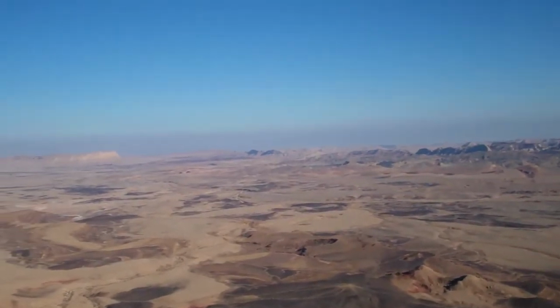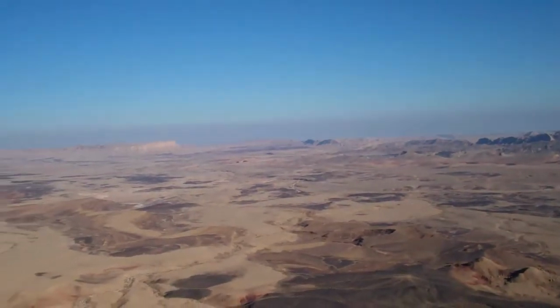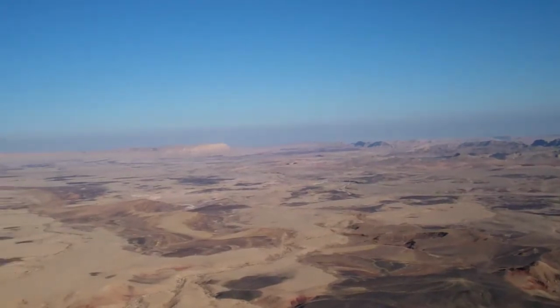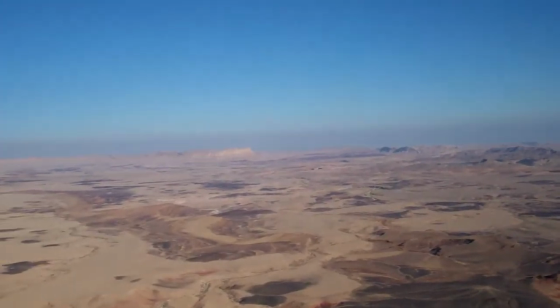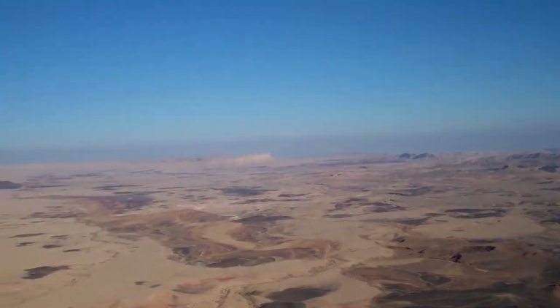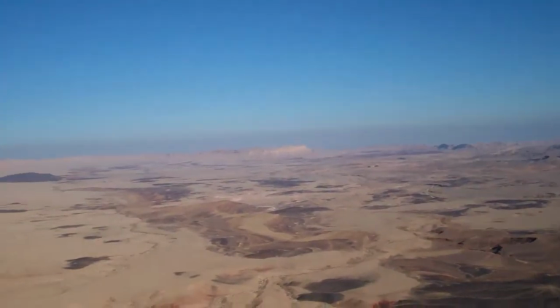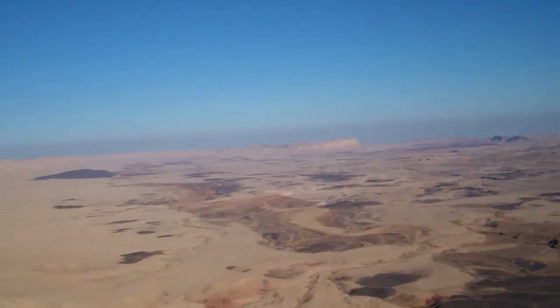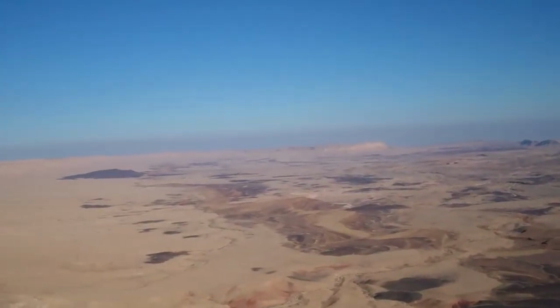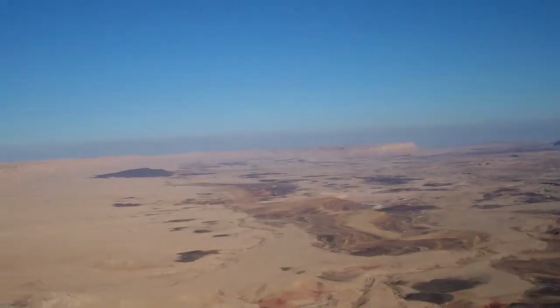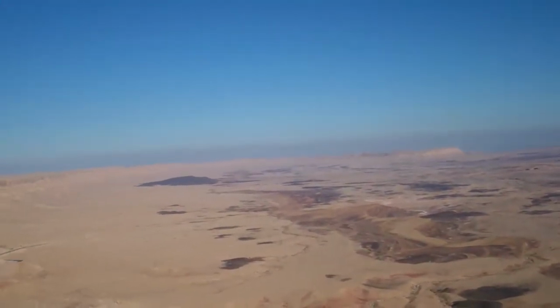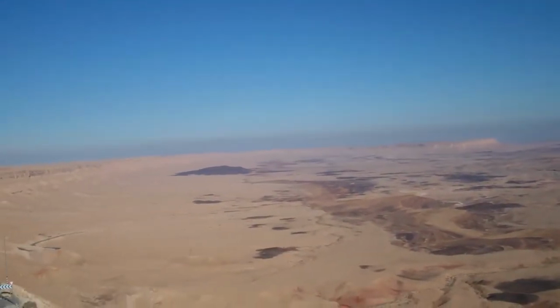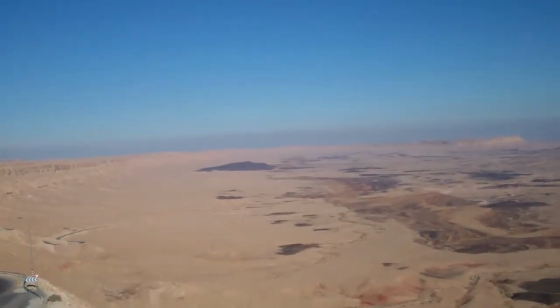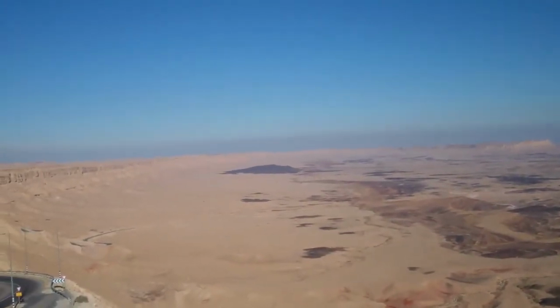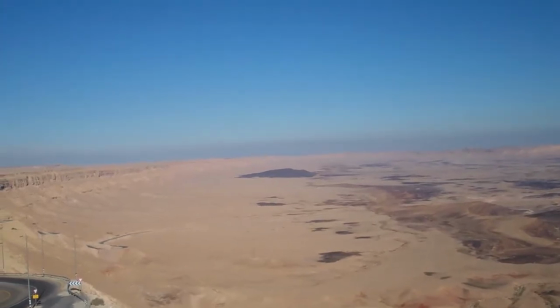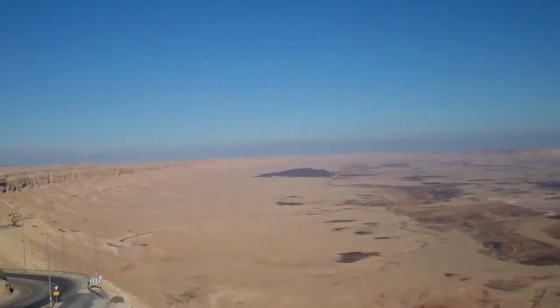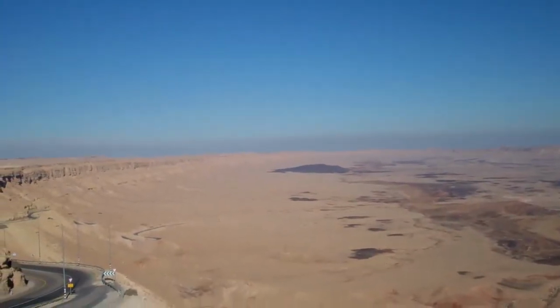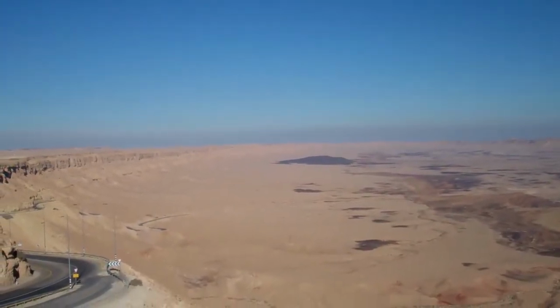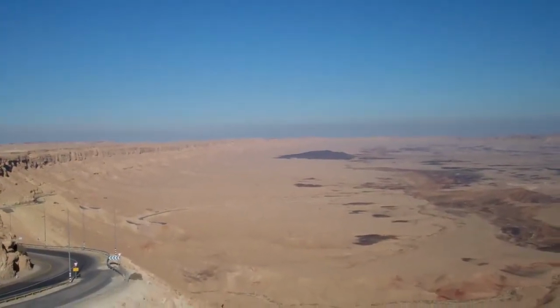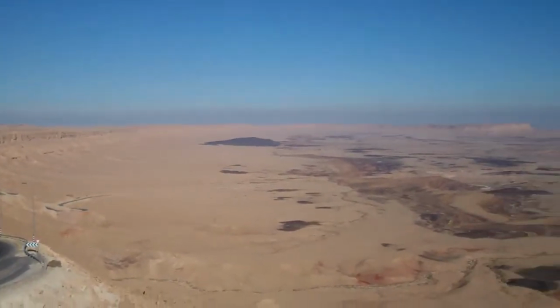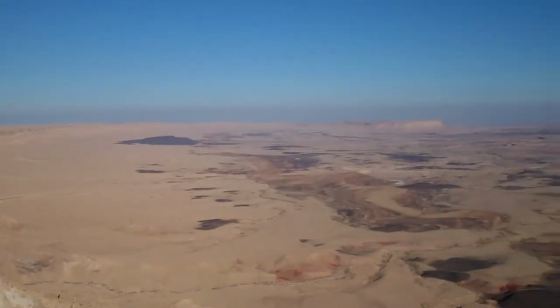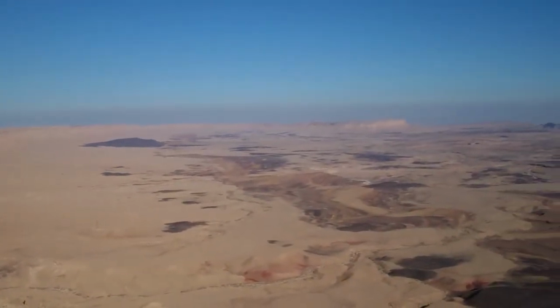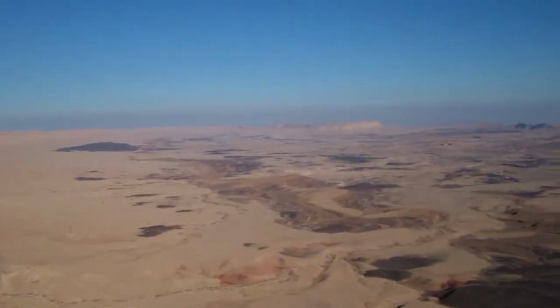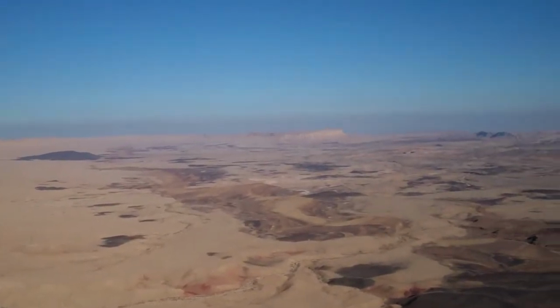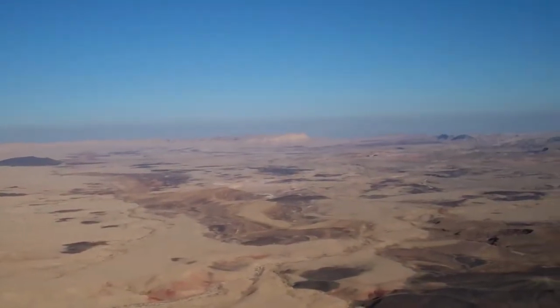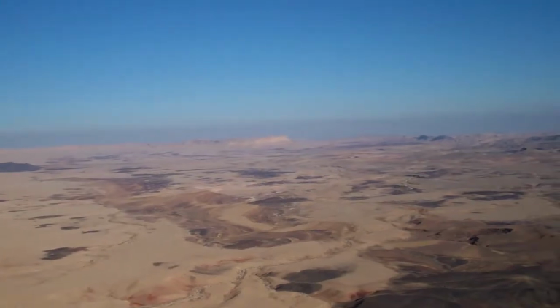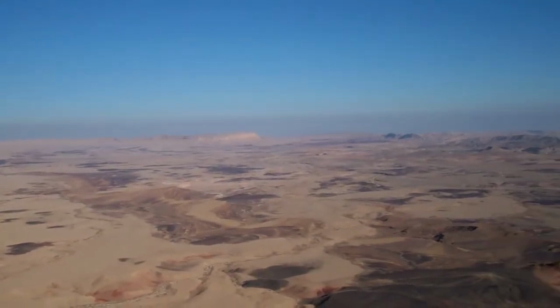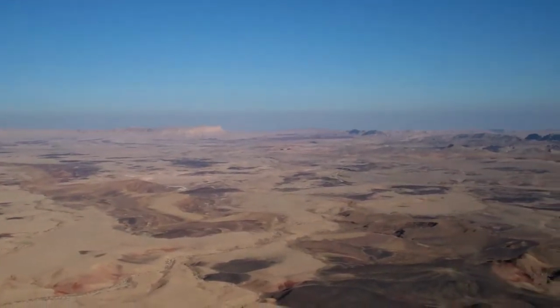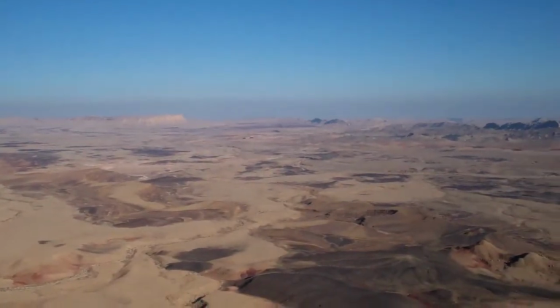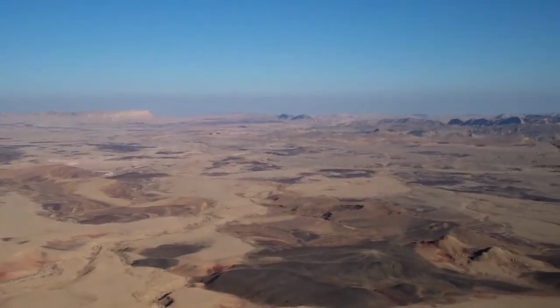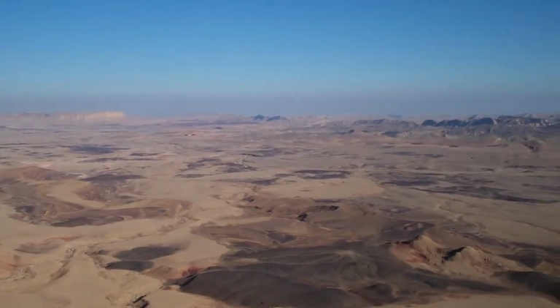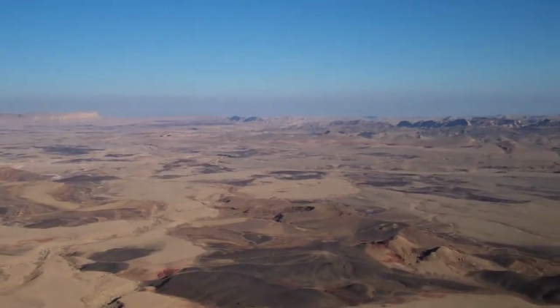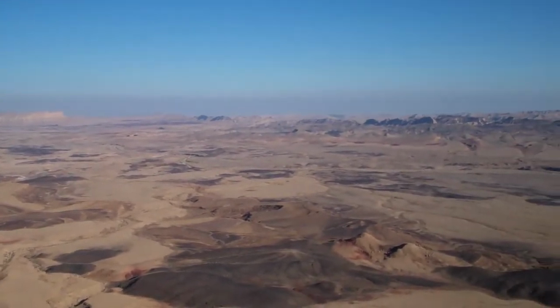Did you say that there were three different types of colors of dirt or something here? At least. You see over there that black? I did notice that. It's yellow, red, orange — there's like a purple one somewhere around too.